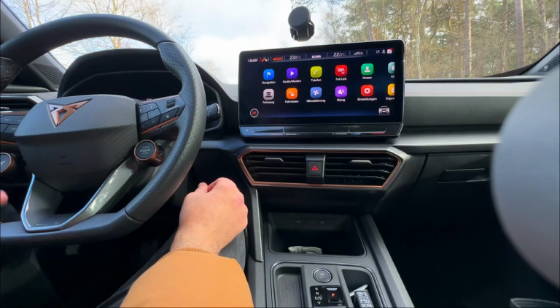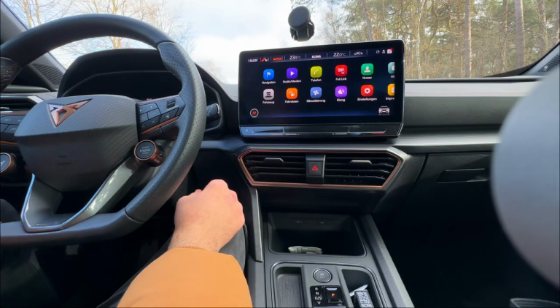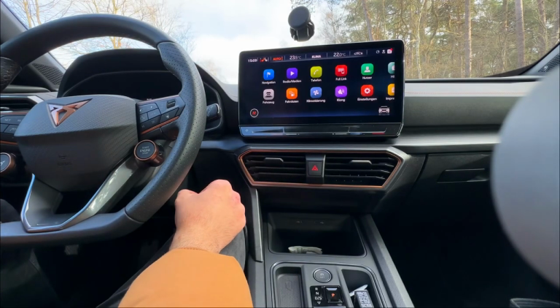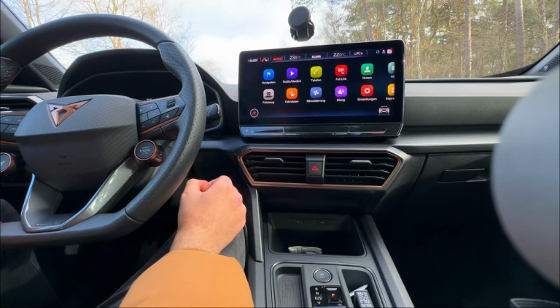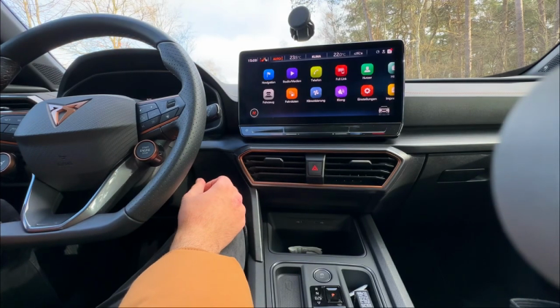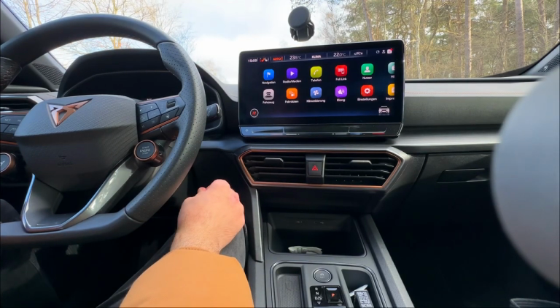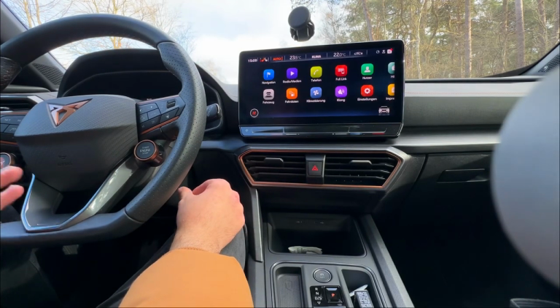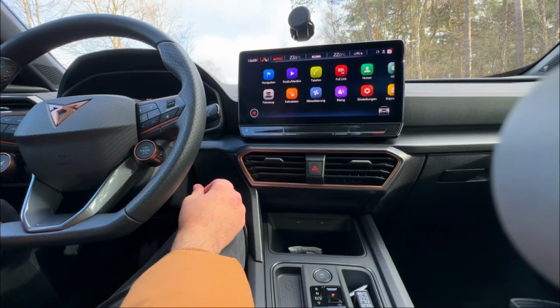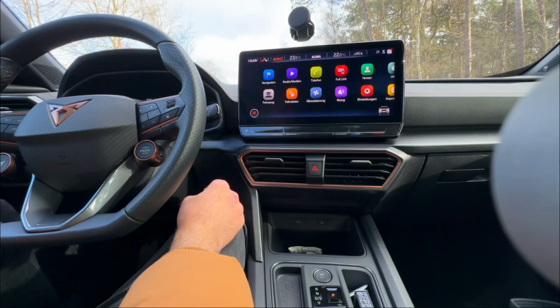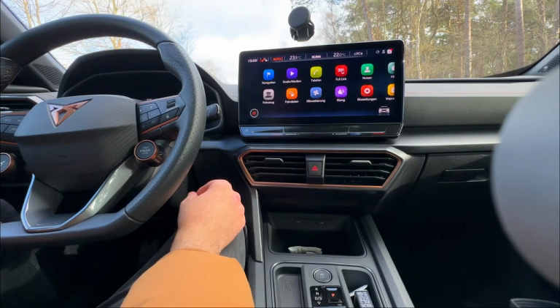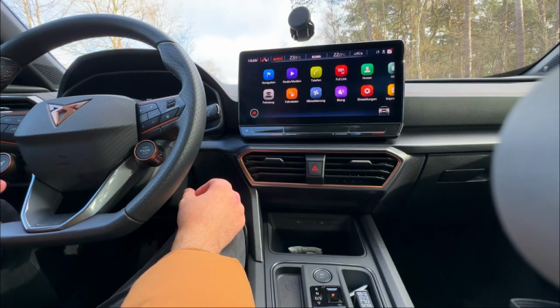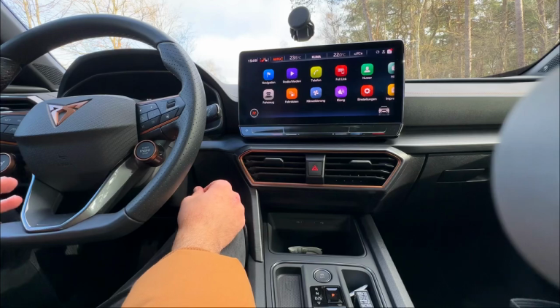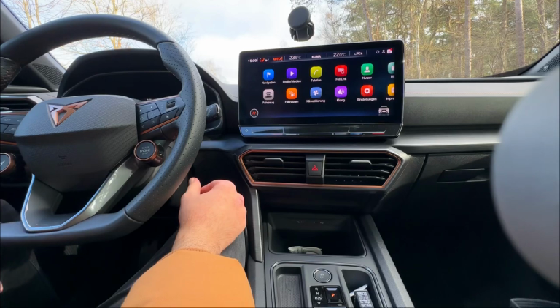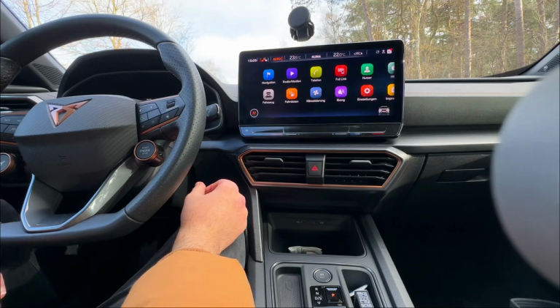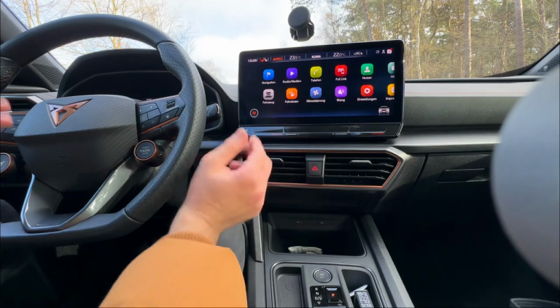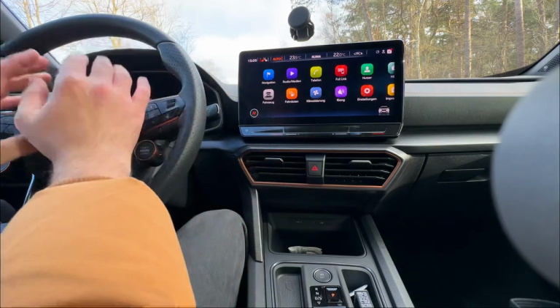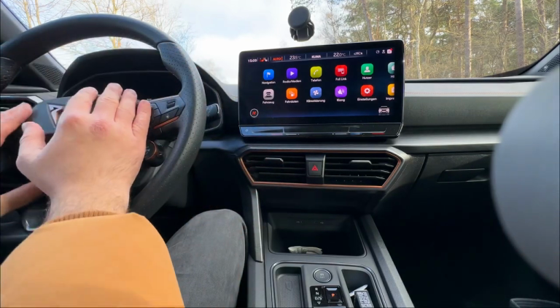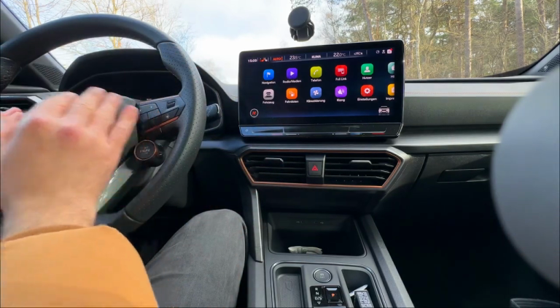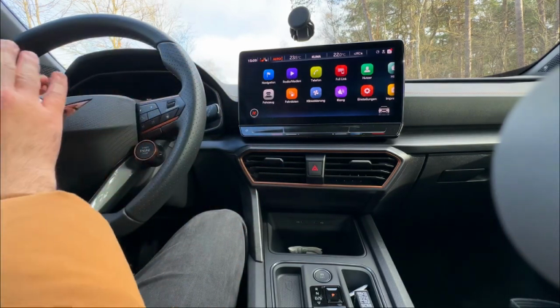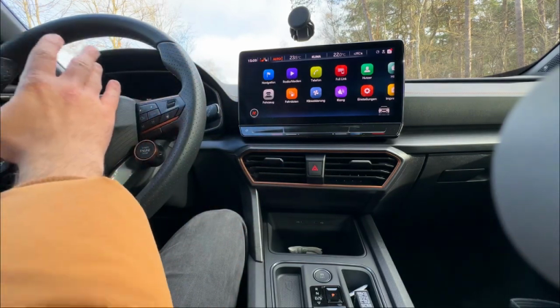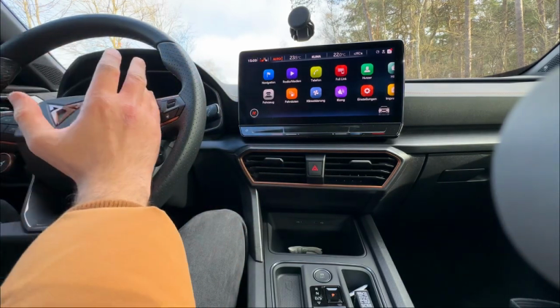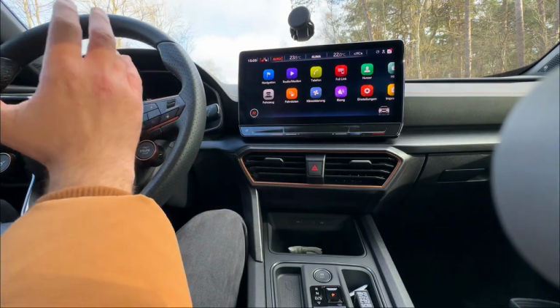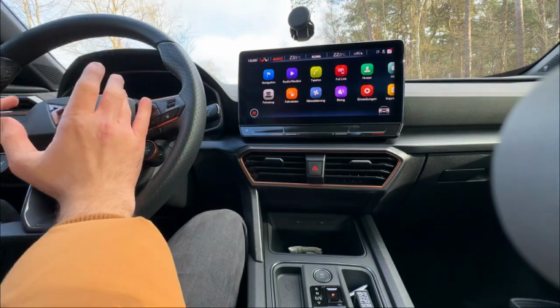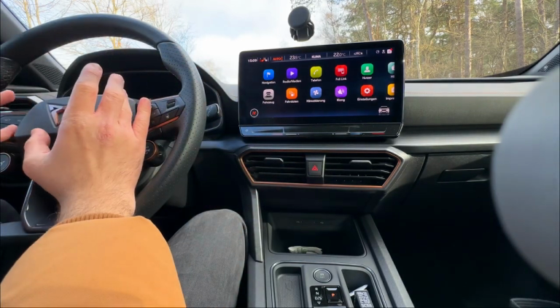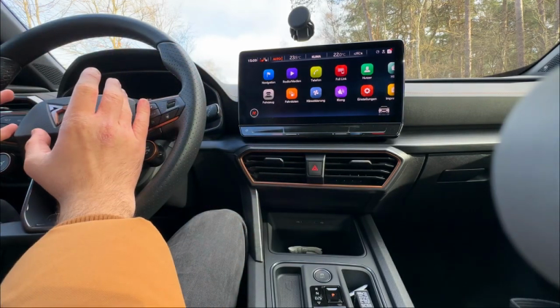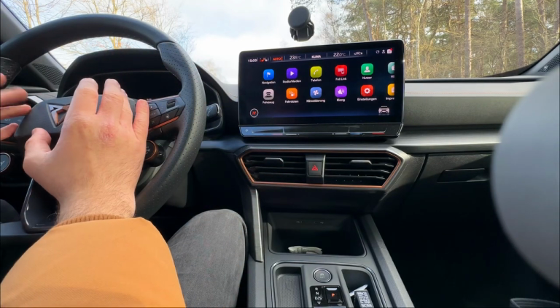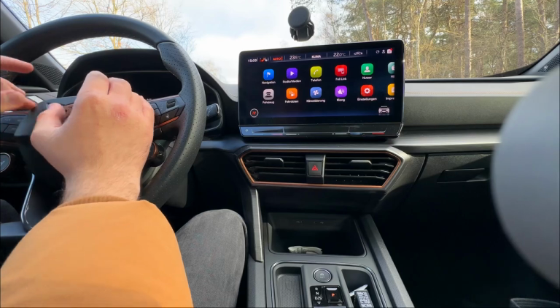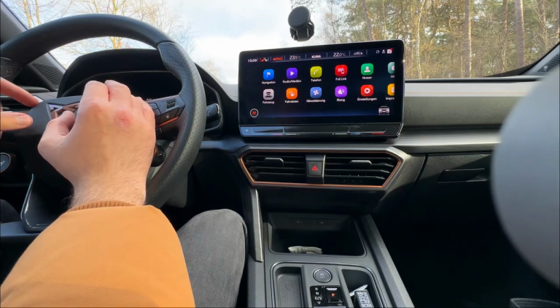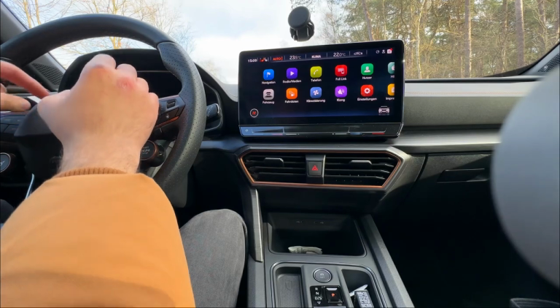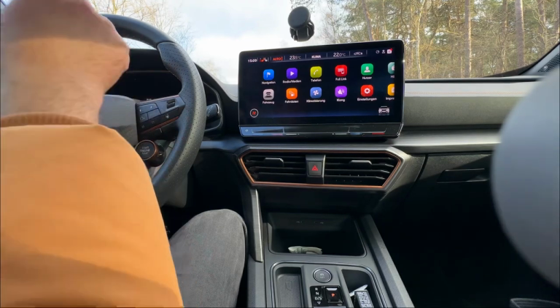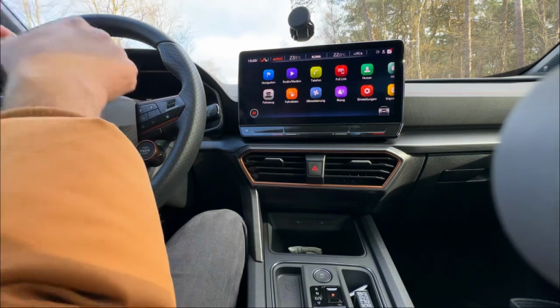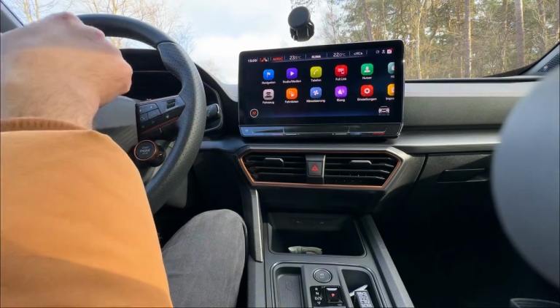Now let's hear the sound, try the drift mode, and then take it for a drive. I'll also walk through the steering wheel buttons which control the screen in front.